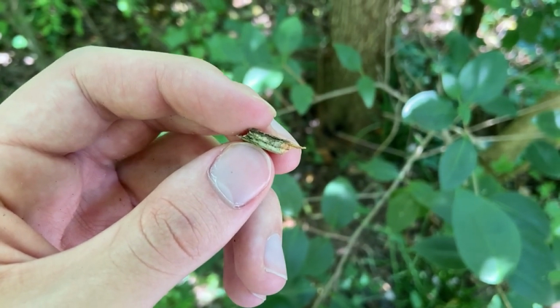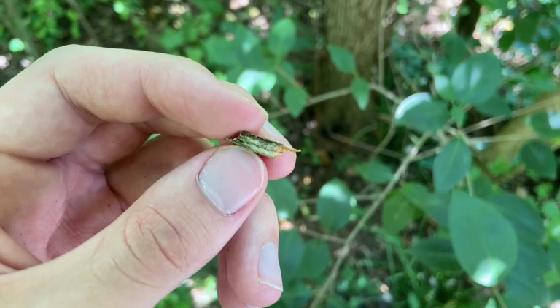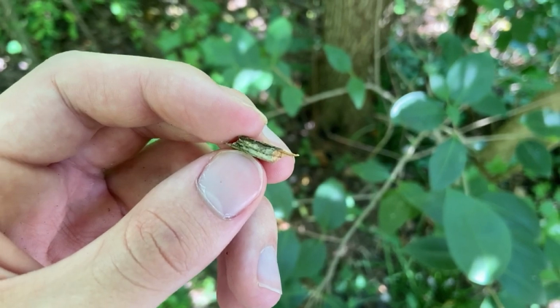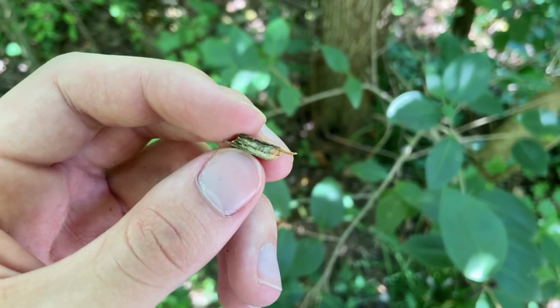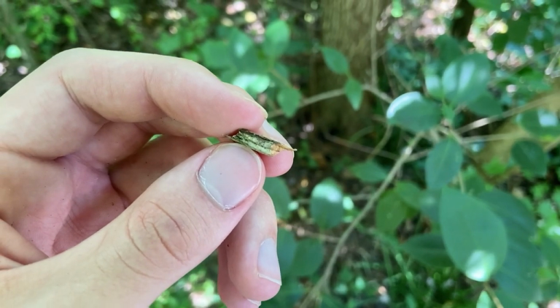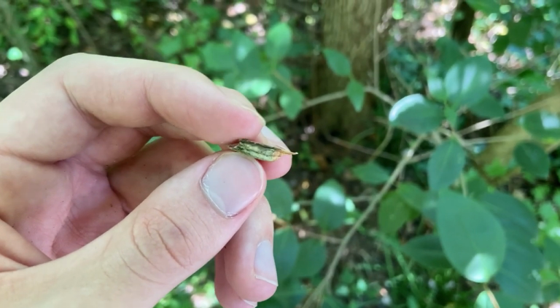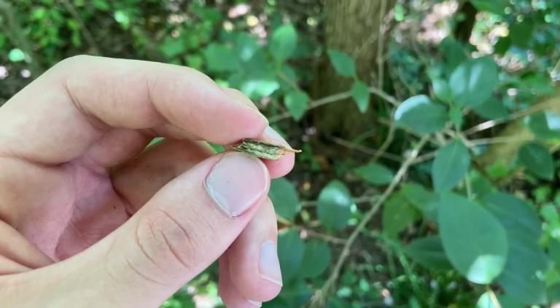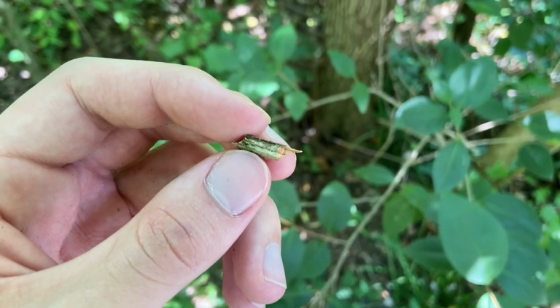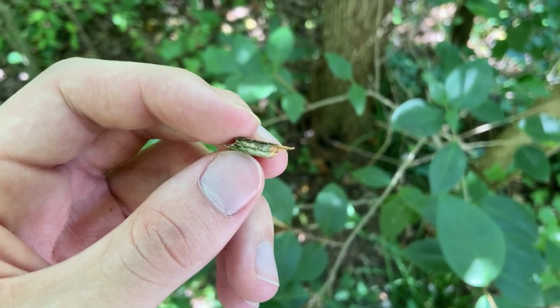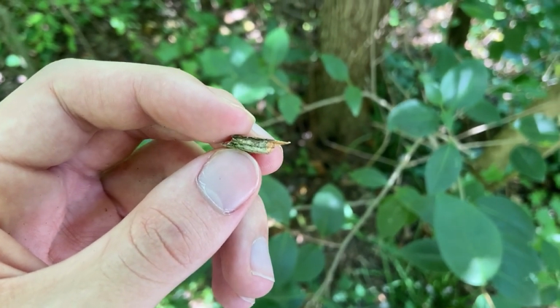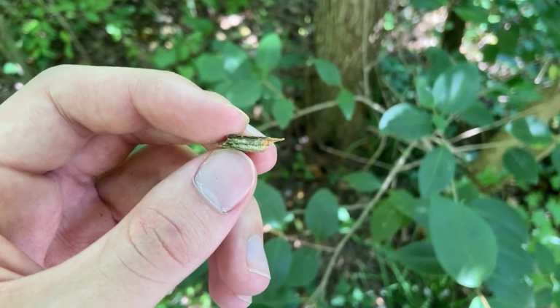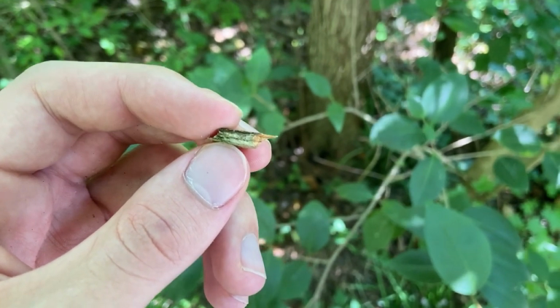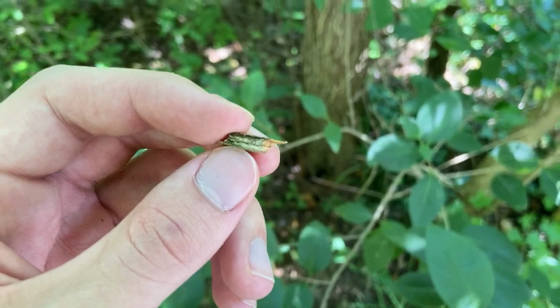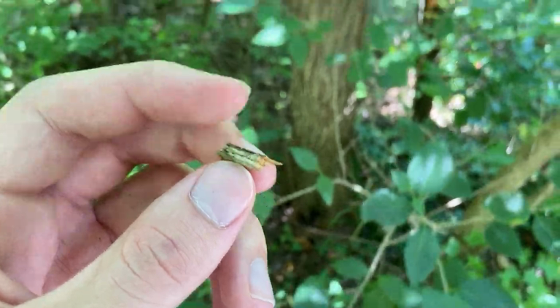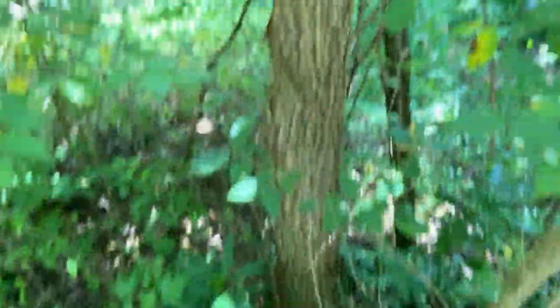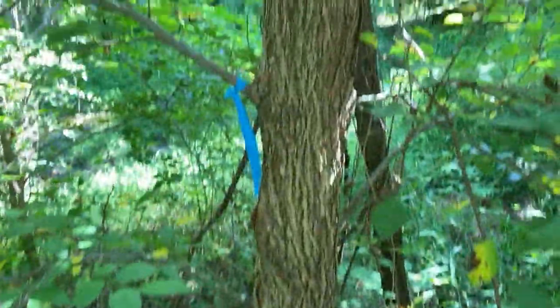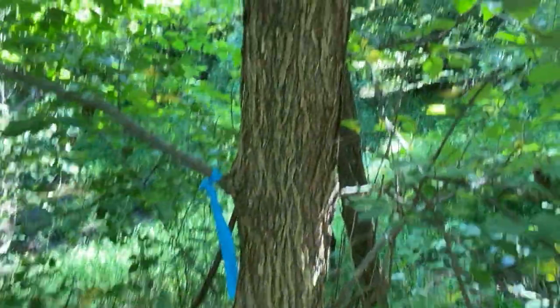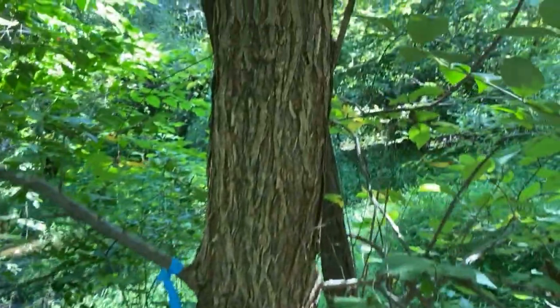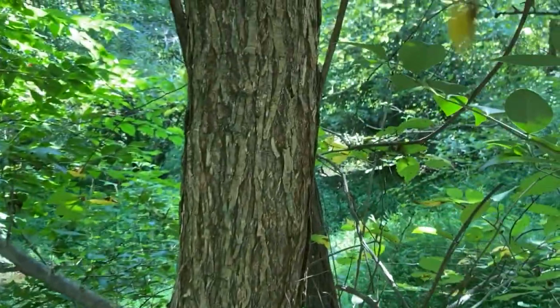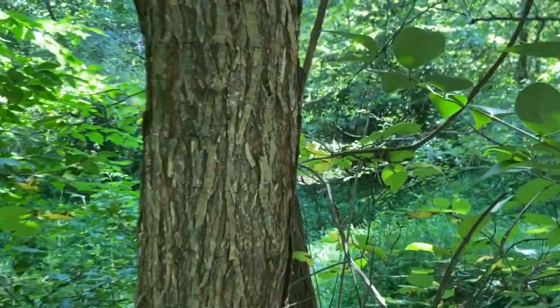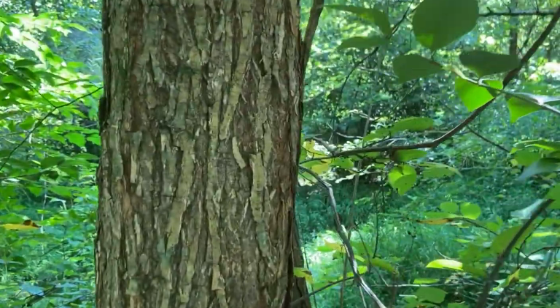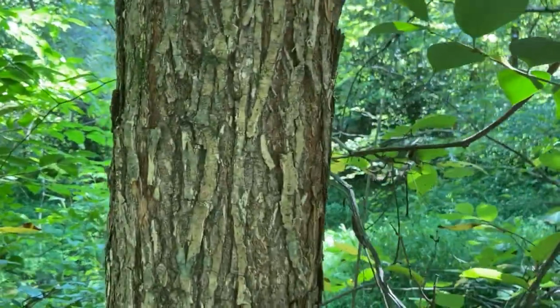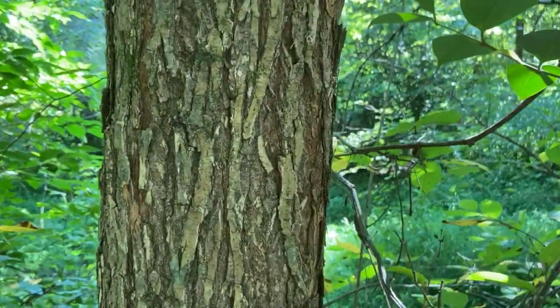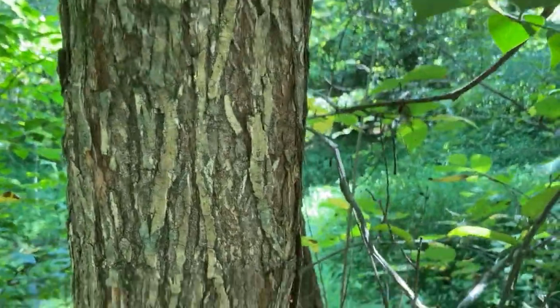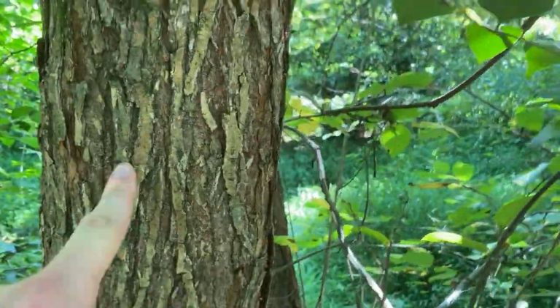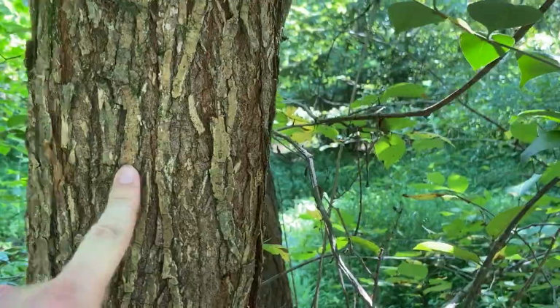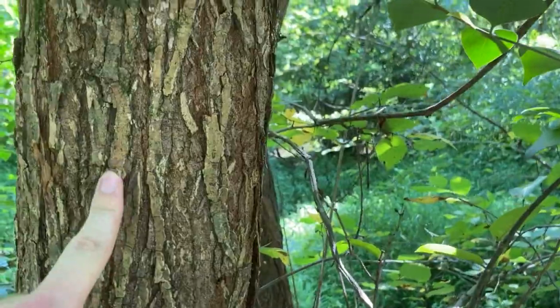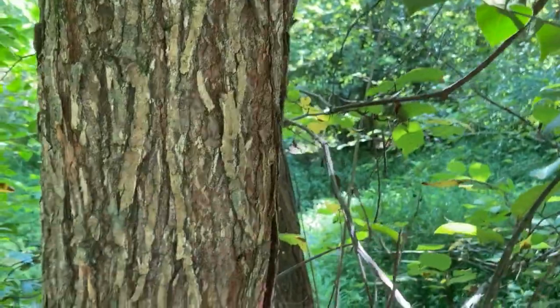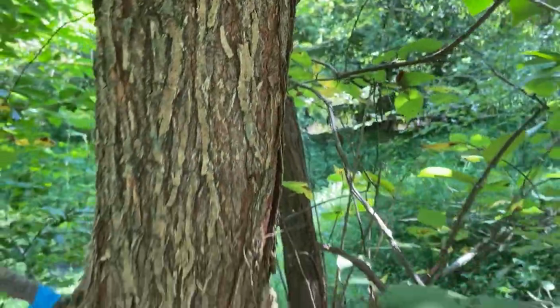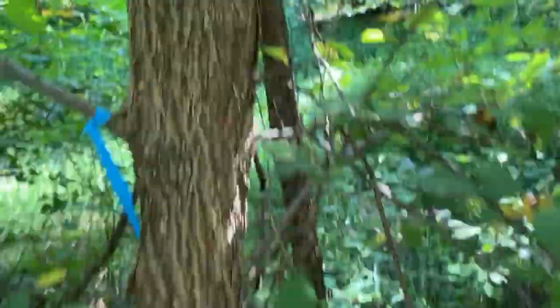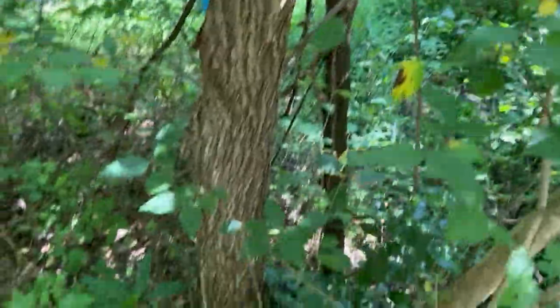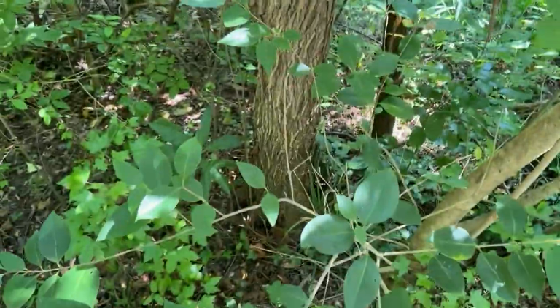It's hard to show on video, but it looks kind of like a fudge cookie or an Oreo. It's easier to come out and do it for yourself — snap off one of these flat ridges and you'll be able to see that alternating color in the bark.